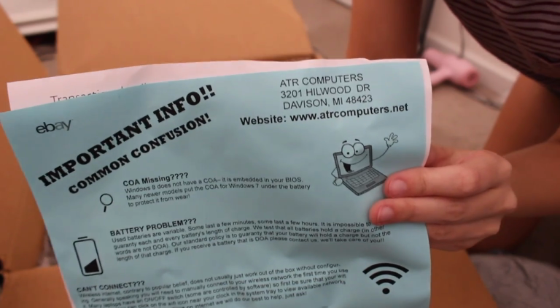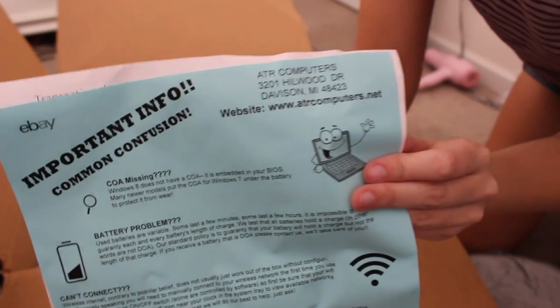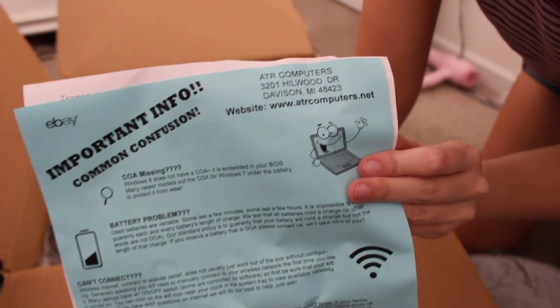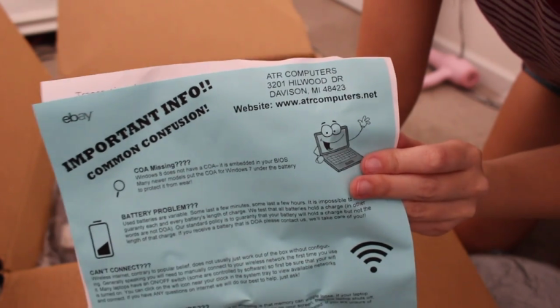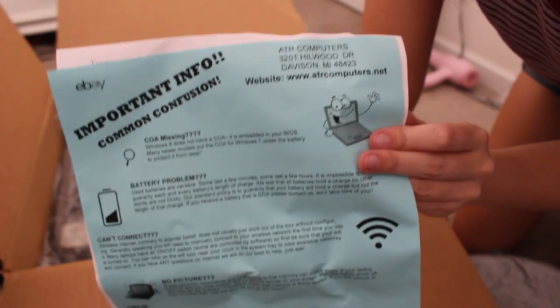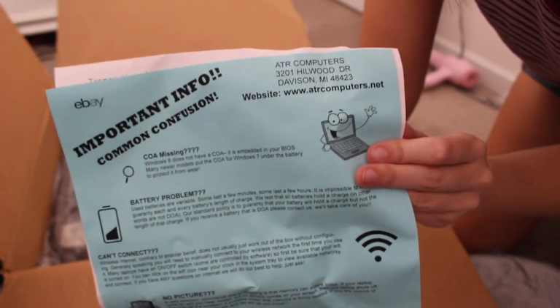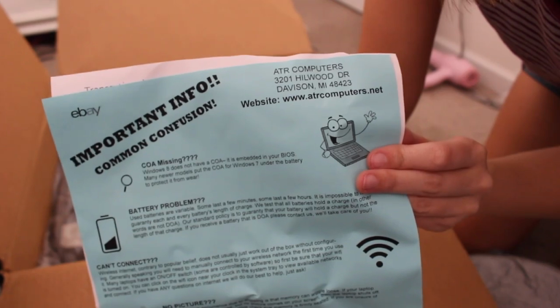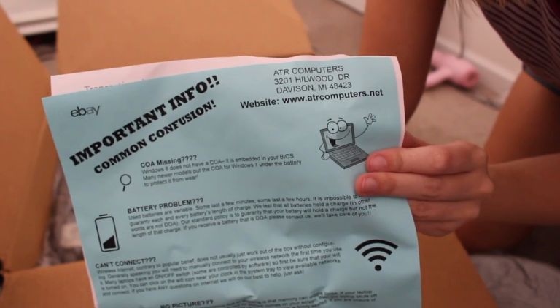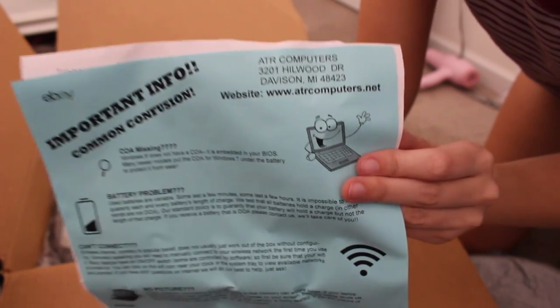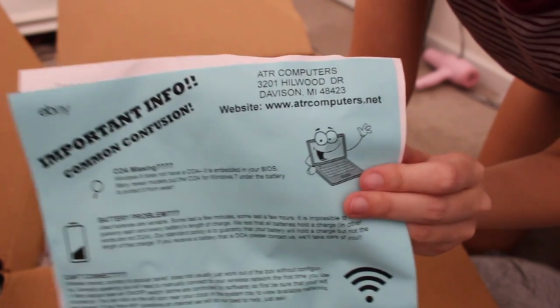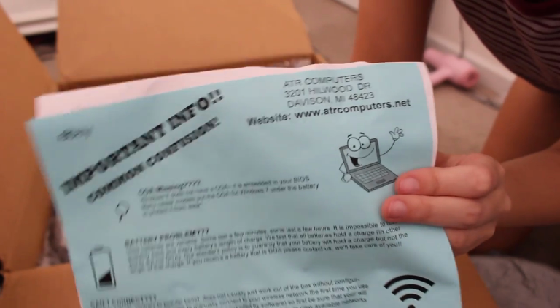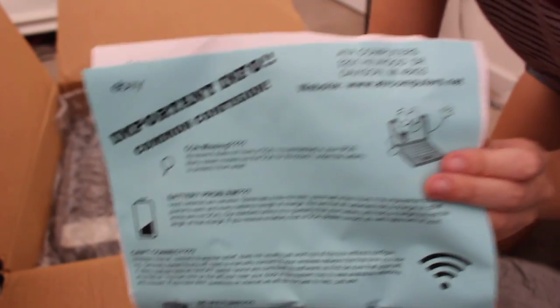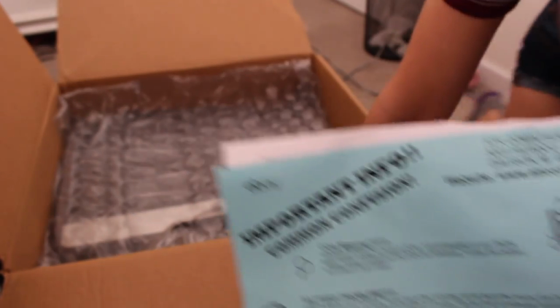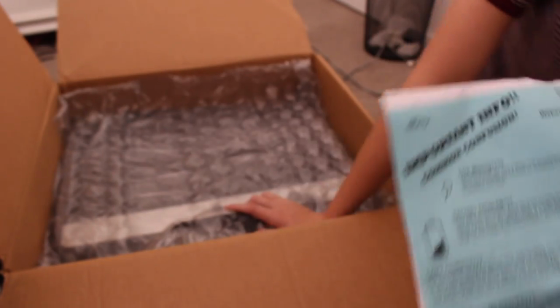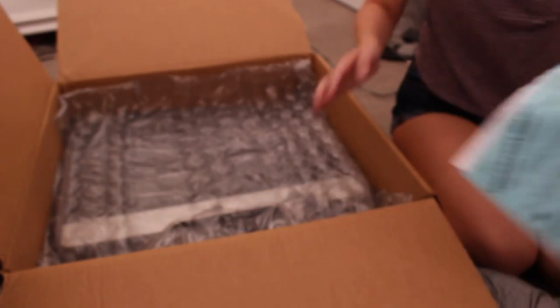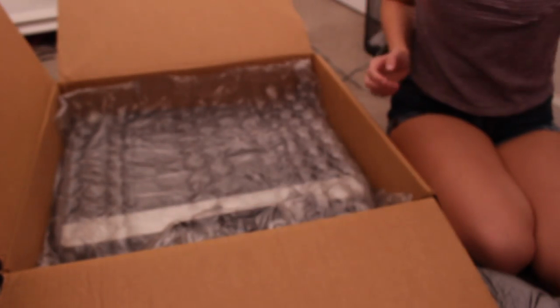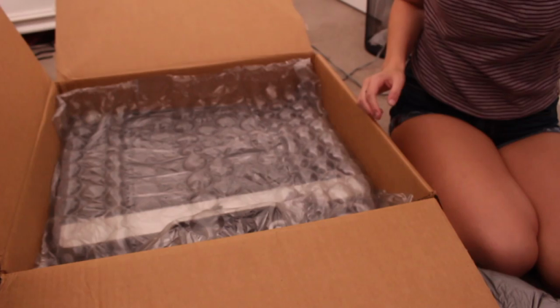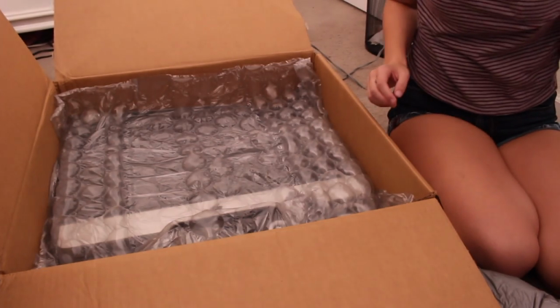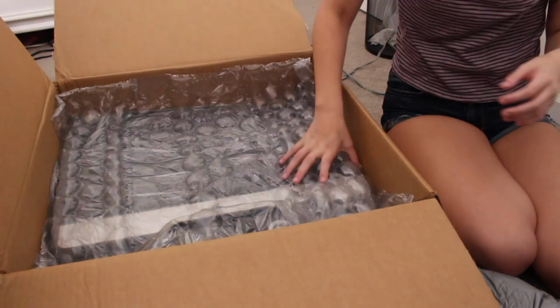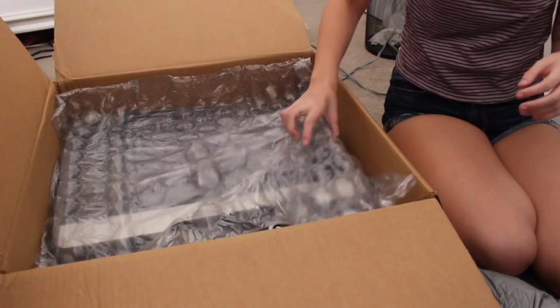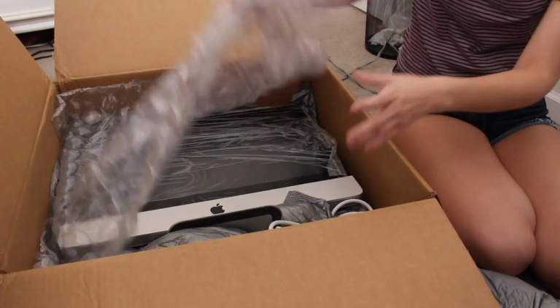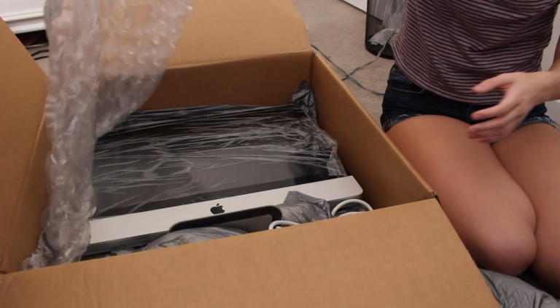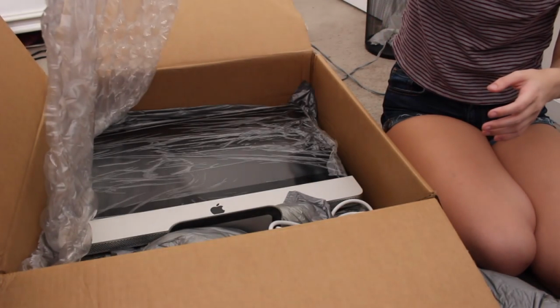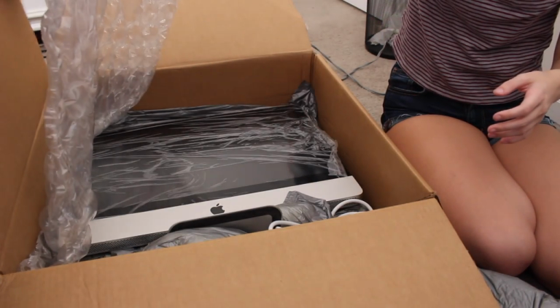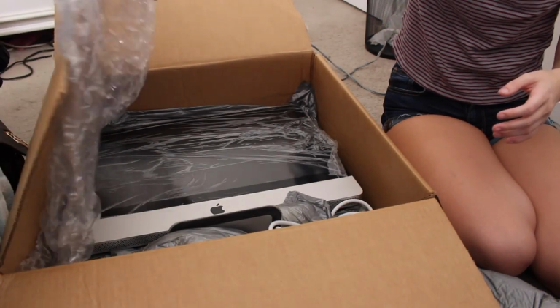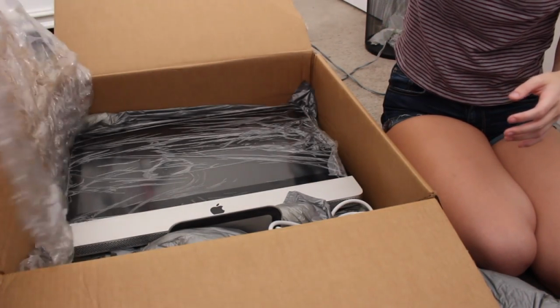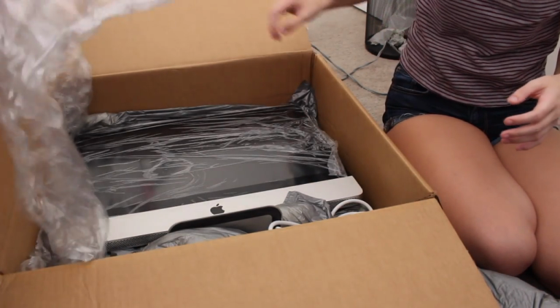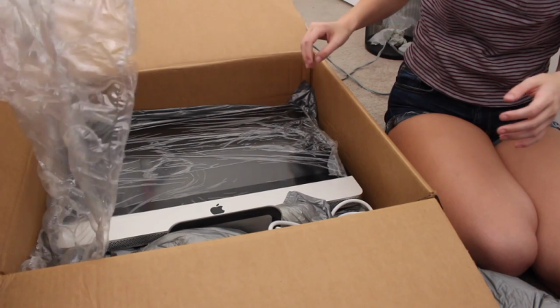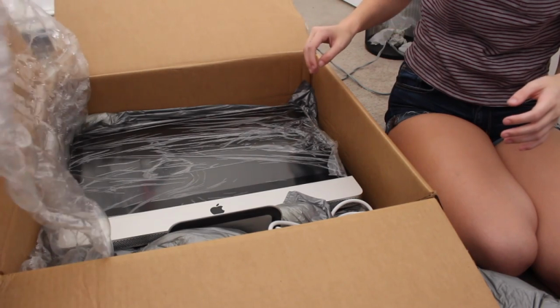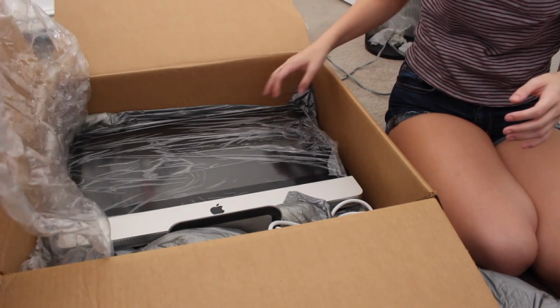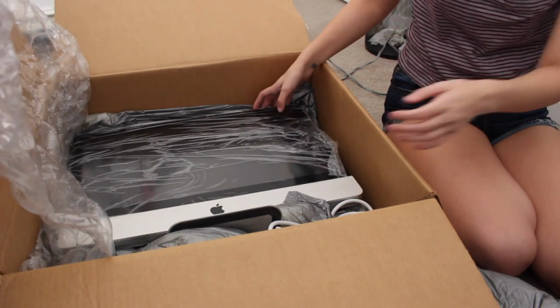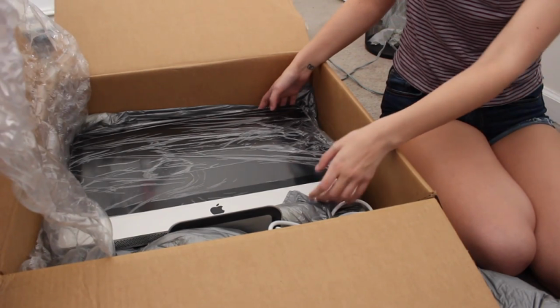The website is right there - it's atrcomputers.net. So if you guys want to check that out, I got this computer for a really good deal. Is that really the 21-inch? Looks like it. It's huge! You didn't expect it to be that size? No!